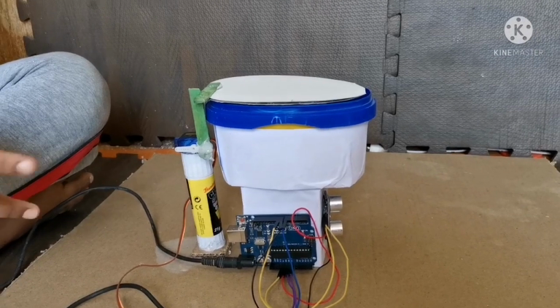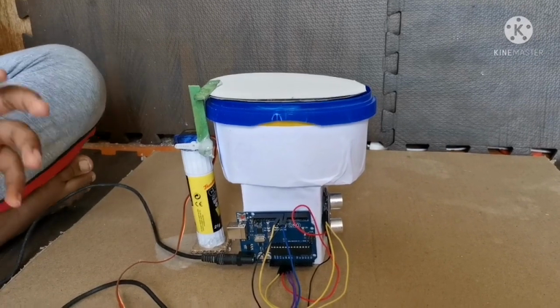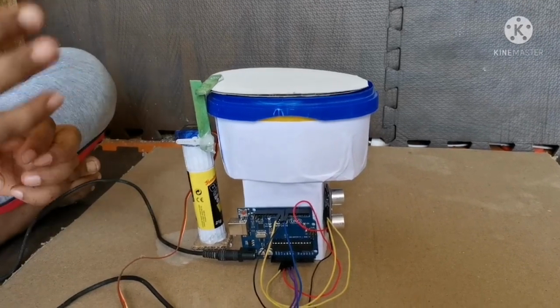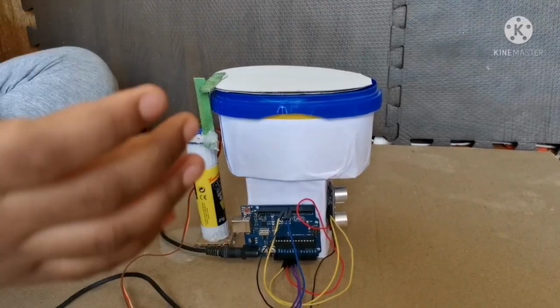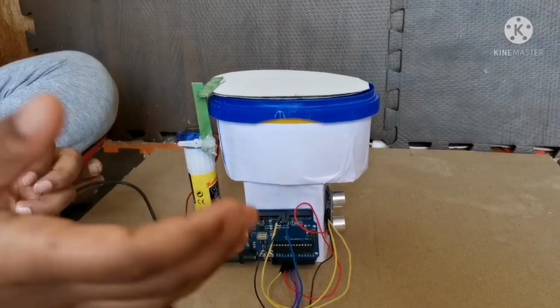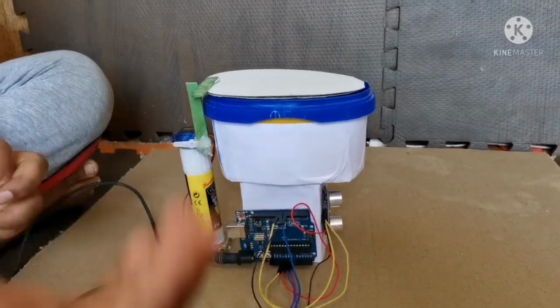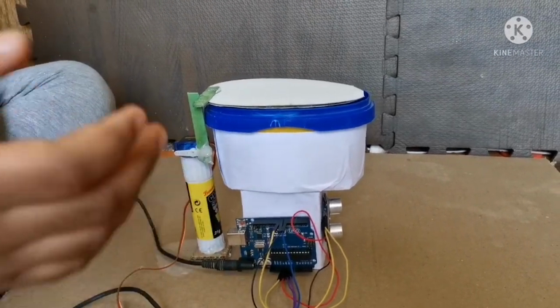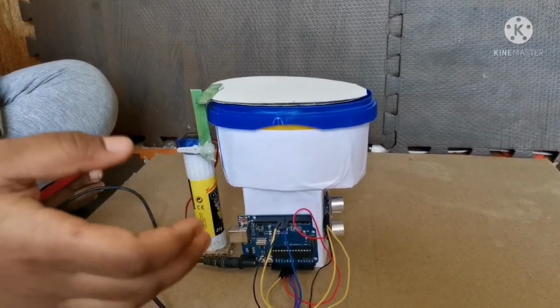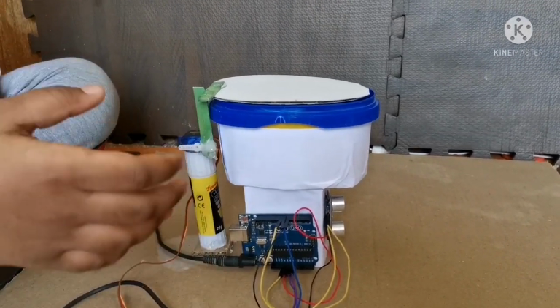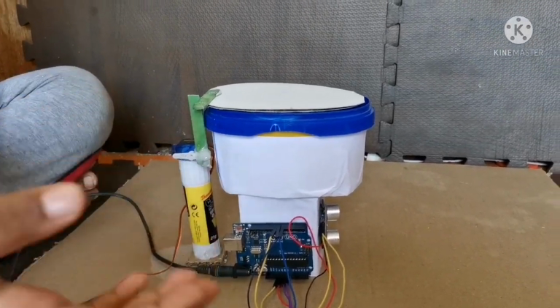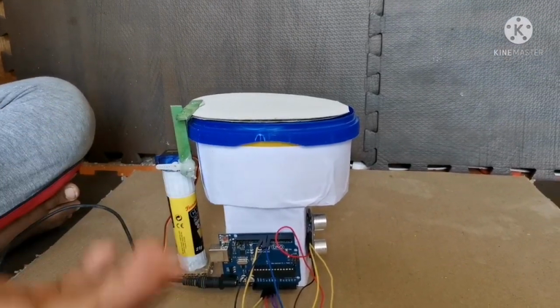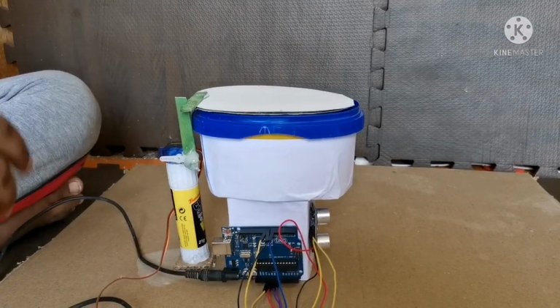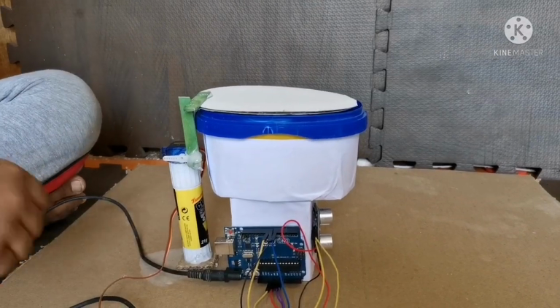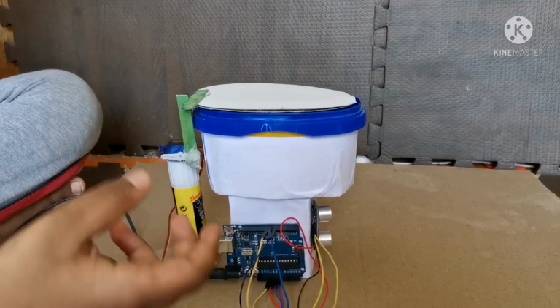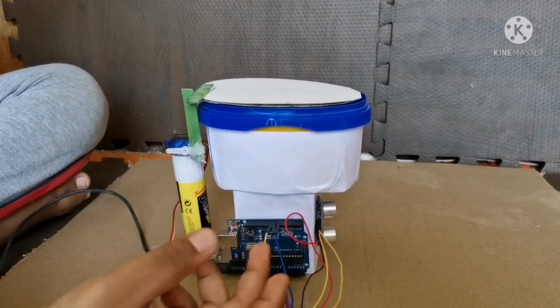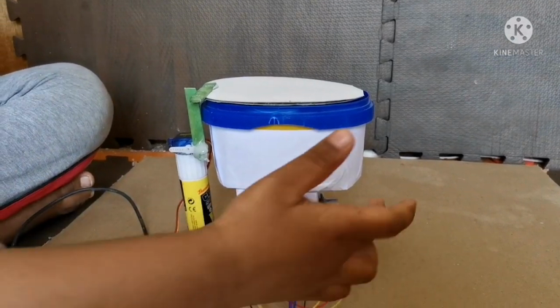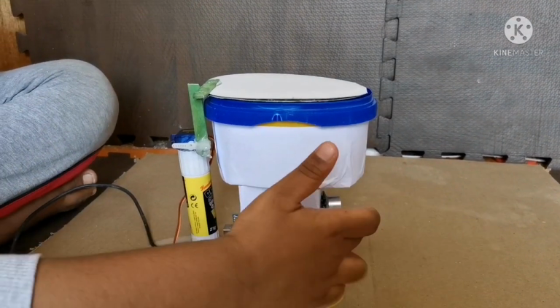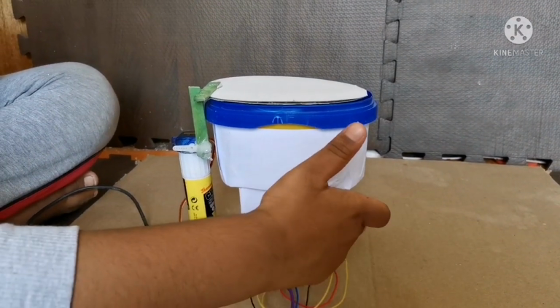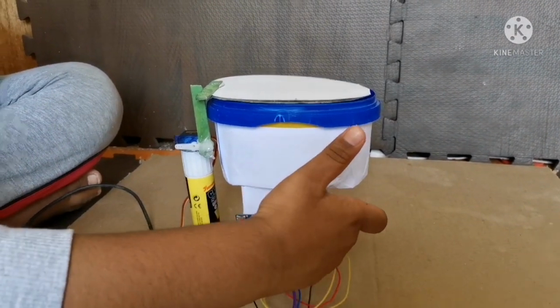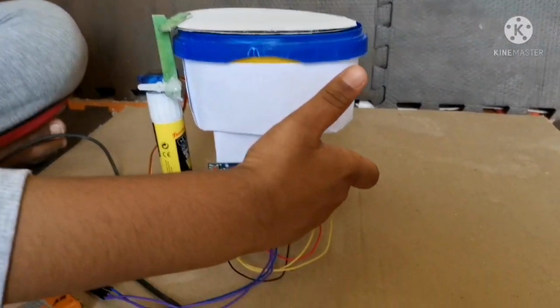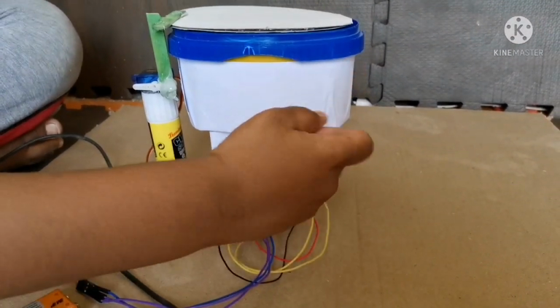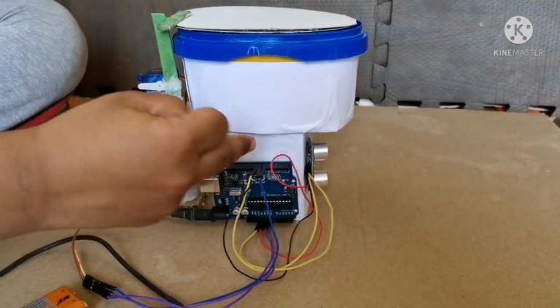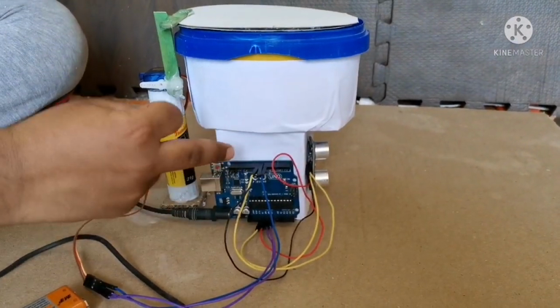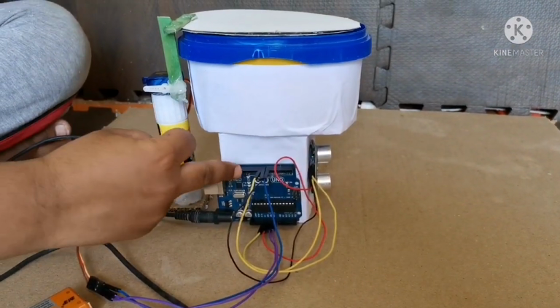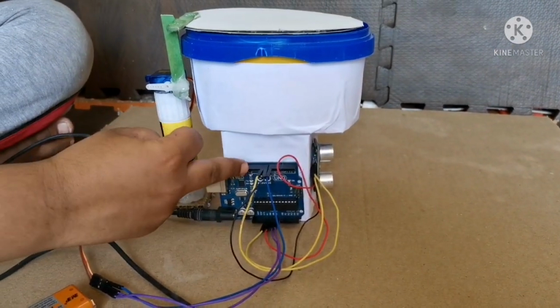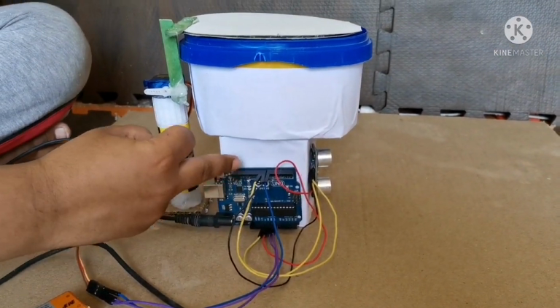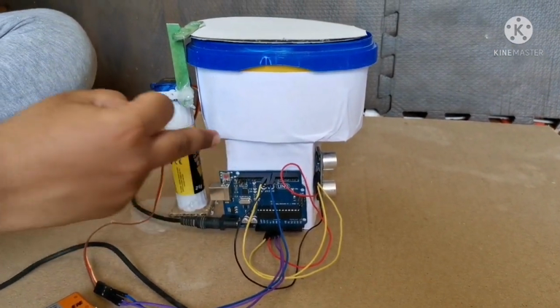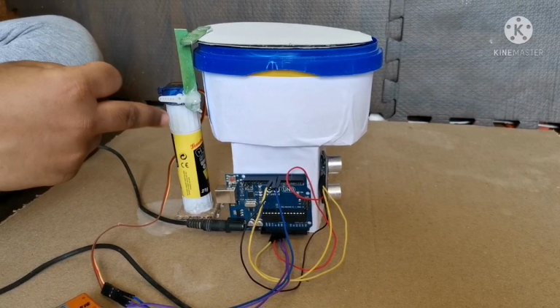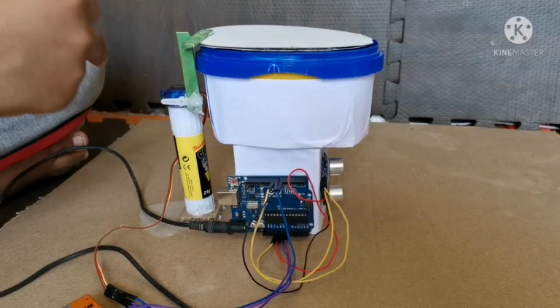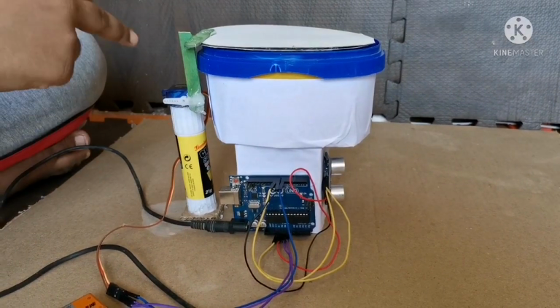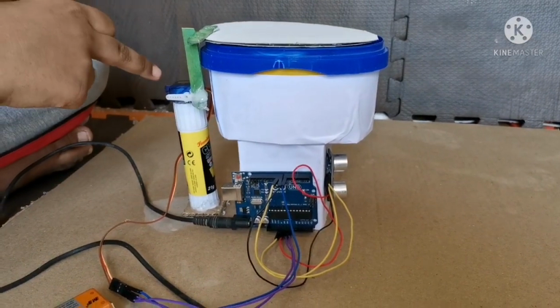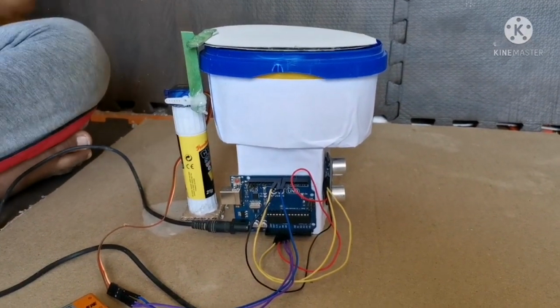These are the required components to do the smart toilet. You need an ultrasonic sensor, an Arduino Uno, and a servo motor.